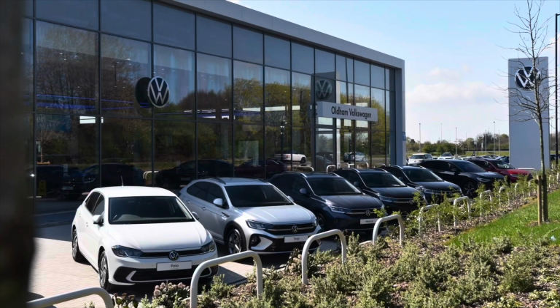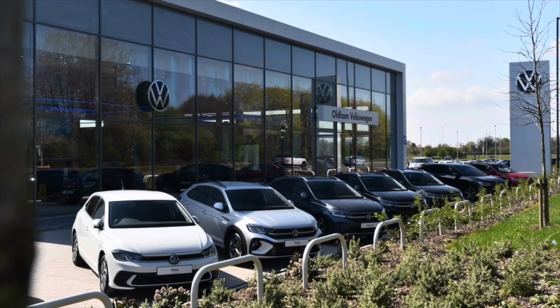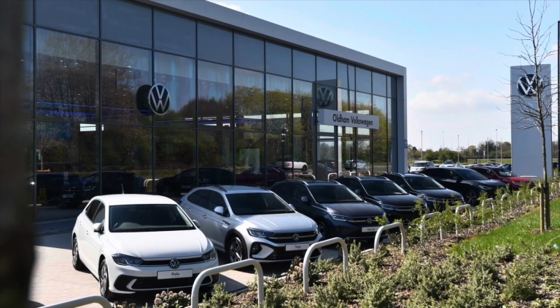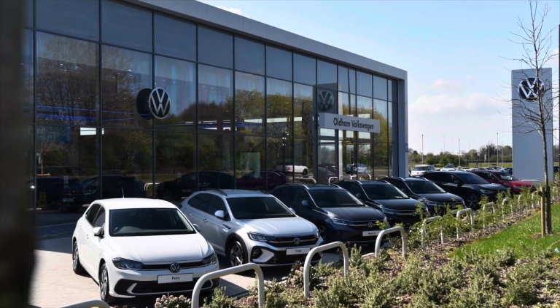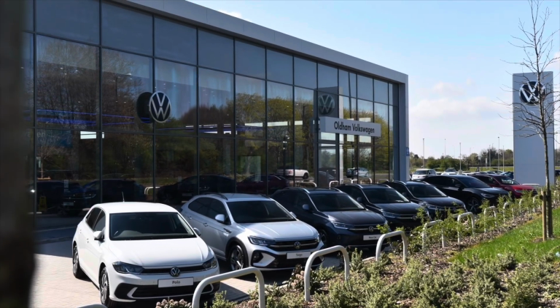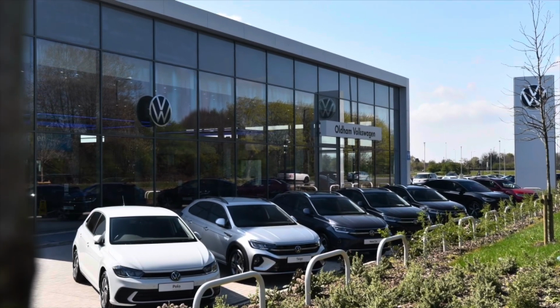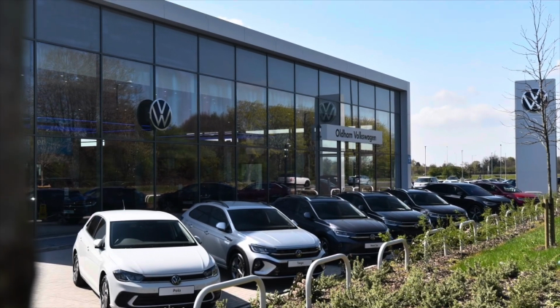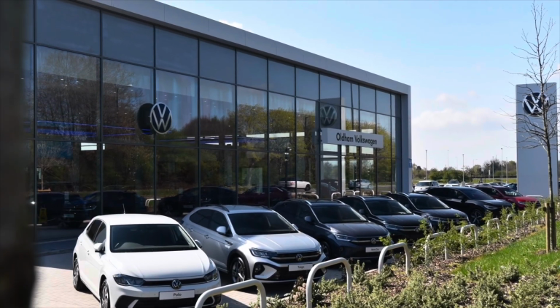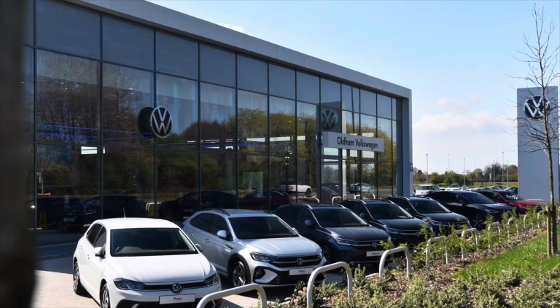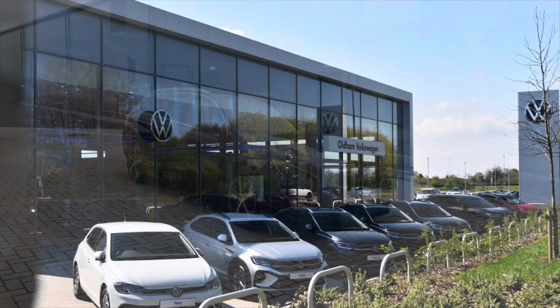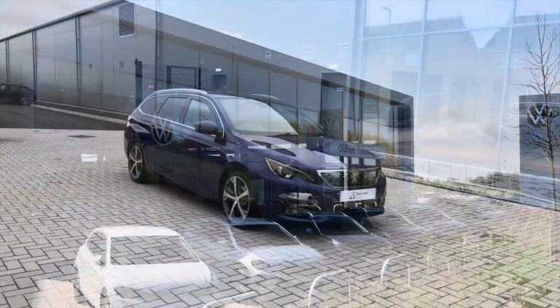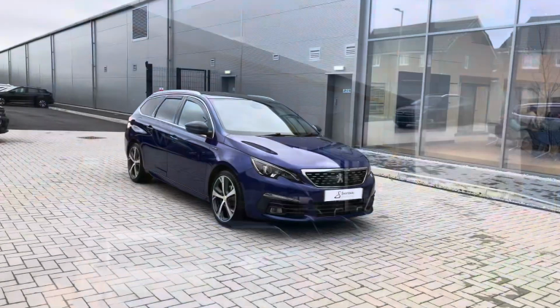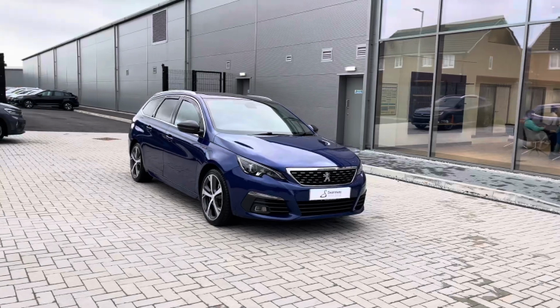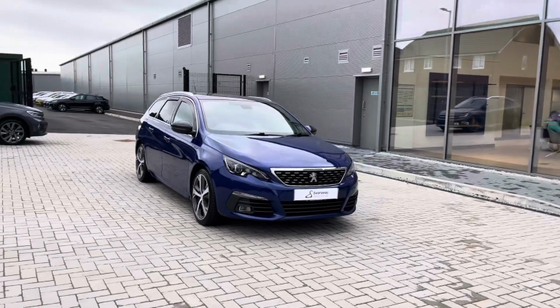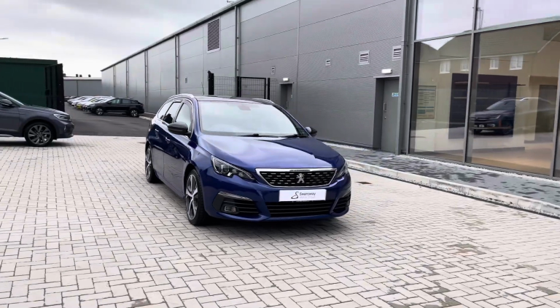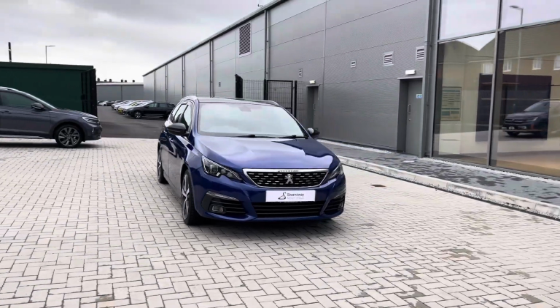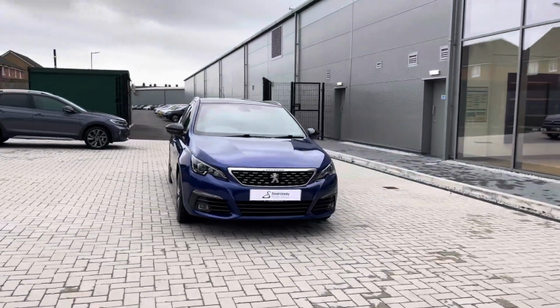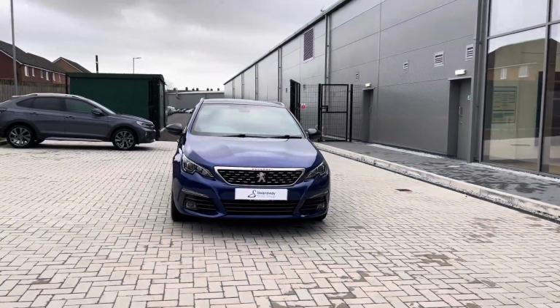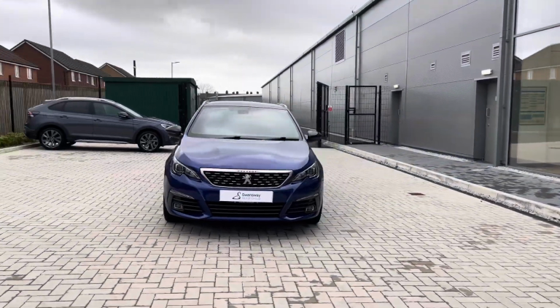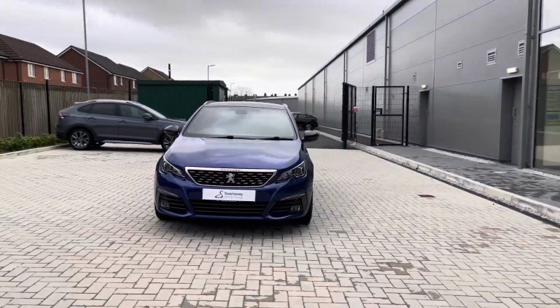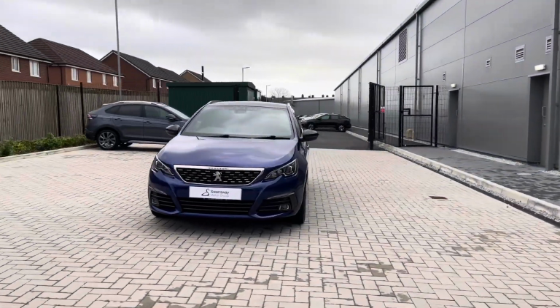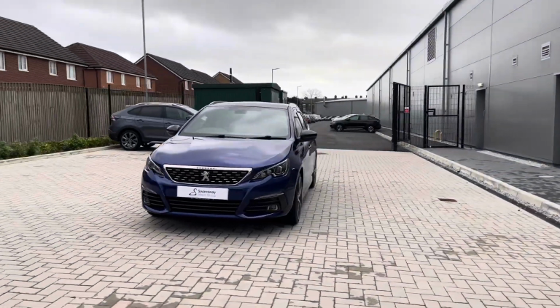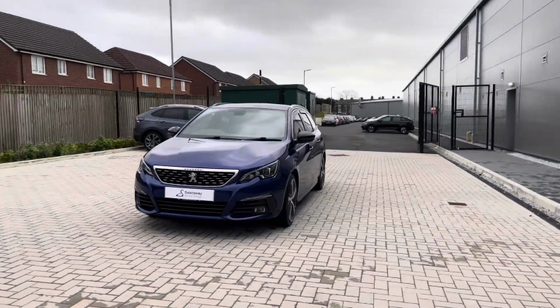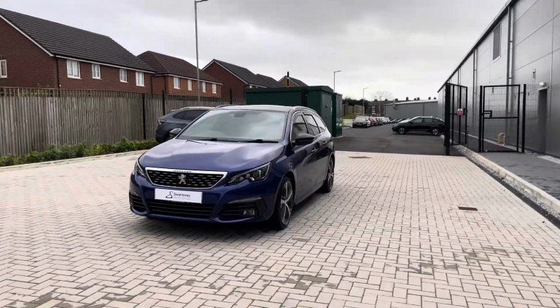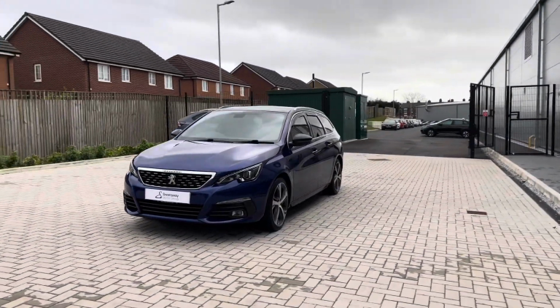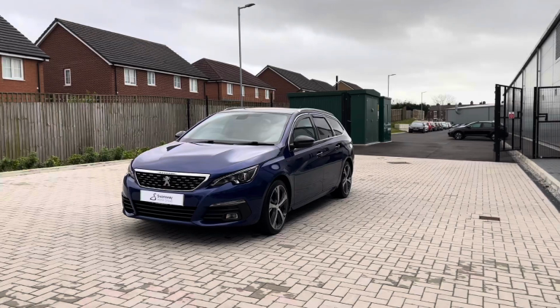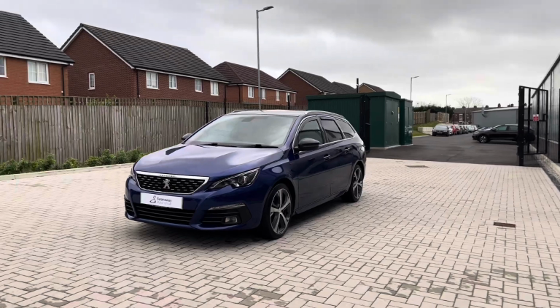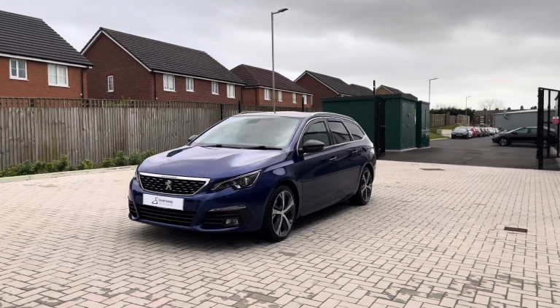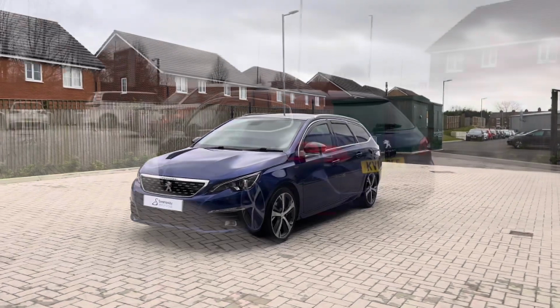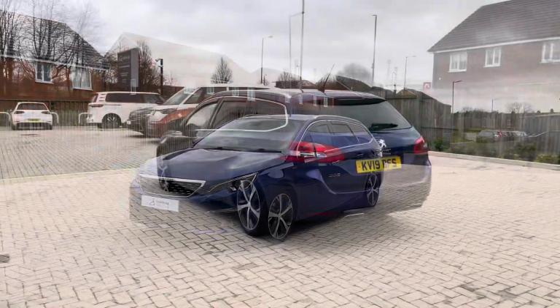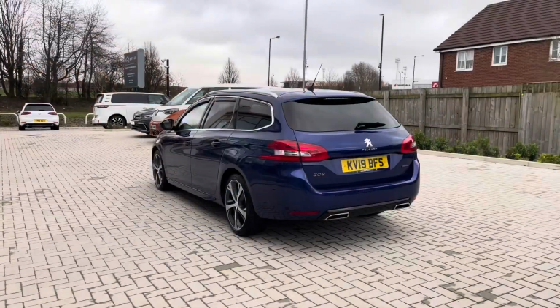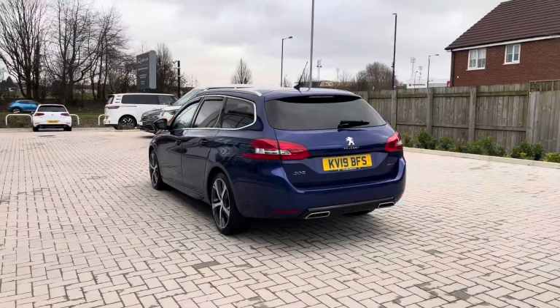Hello from Olden Volkswagen. My name is Dylan and today I'm going to be showing you around this used vehicle. The Peugeot 308 SW 1.5L Blue HDI GT Line is currently available at Olden Volkswagen in a blue finish, and it looks fantastic.